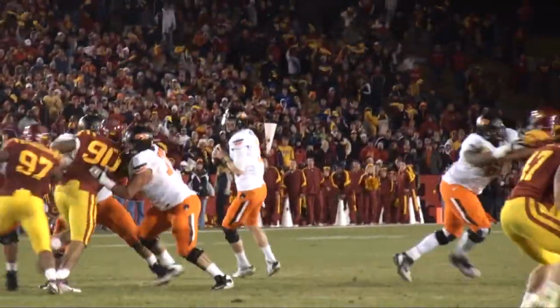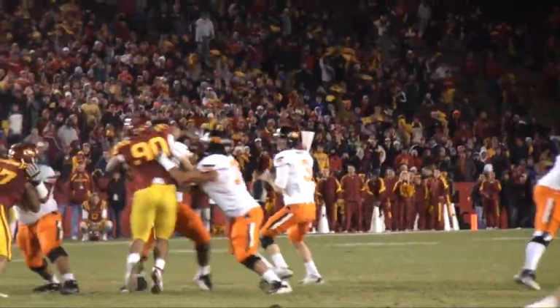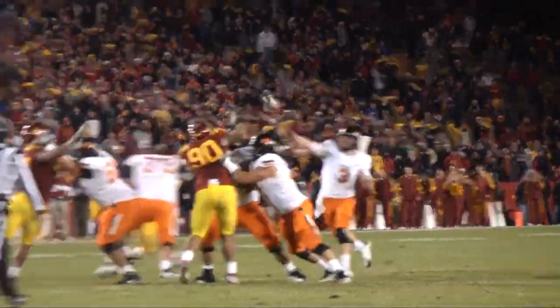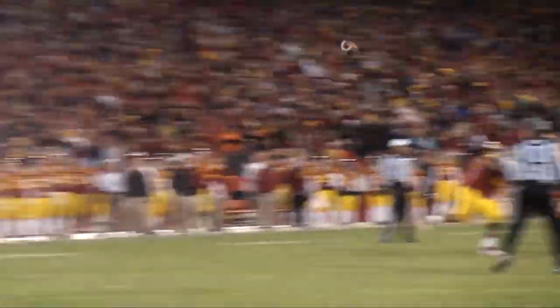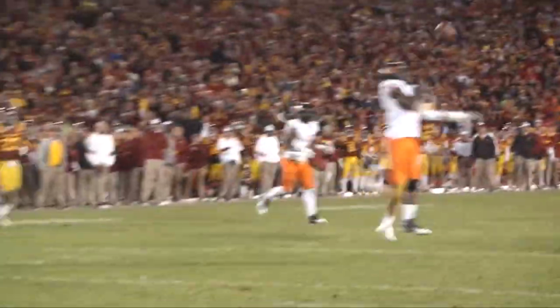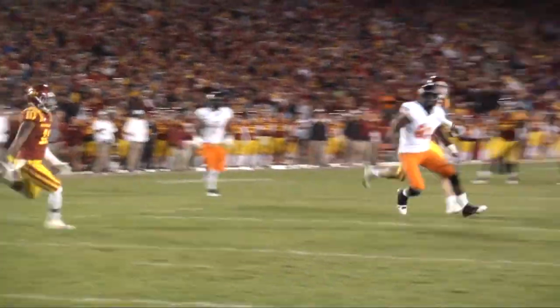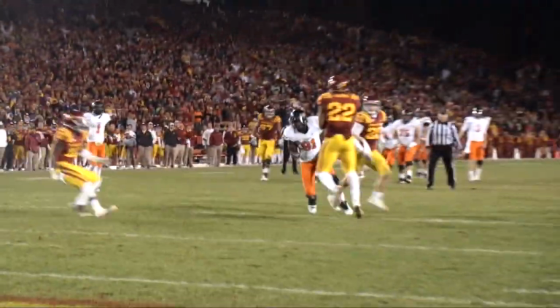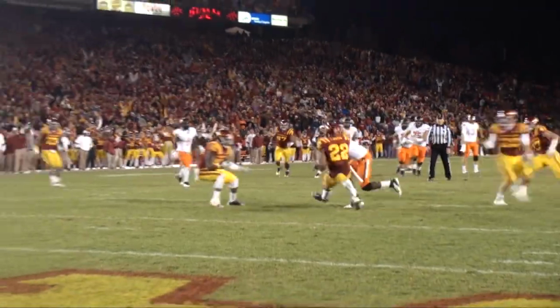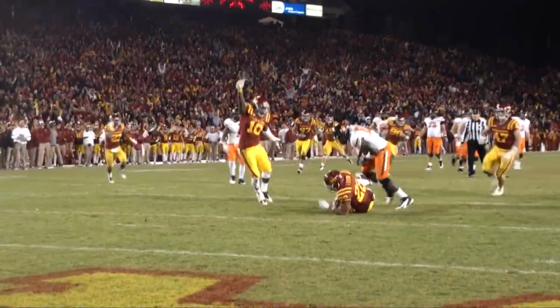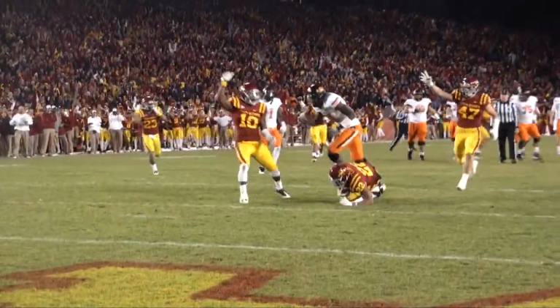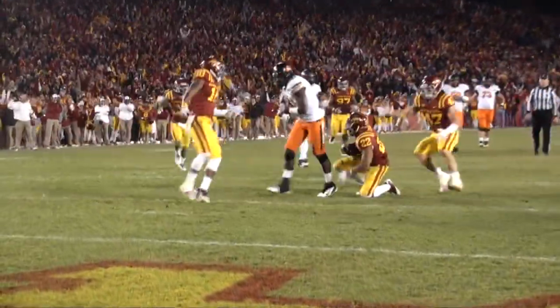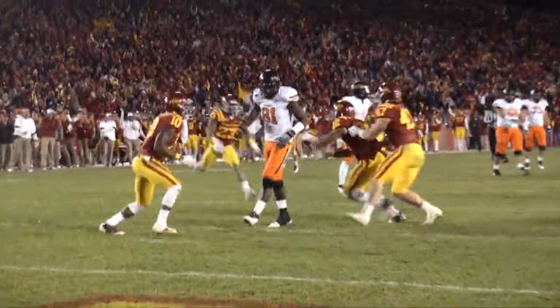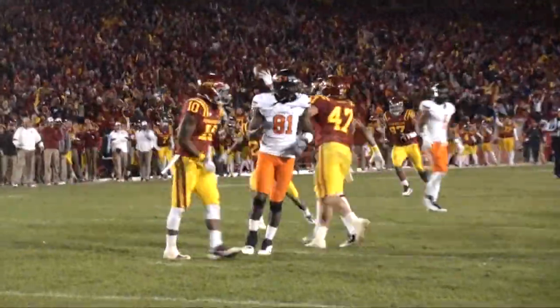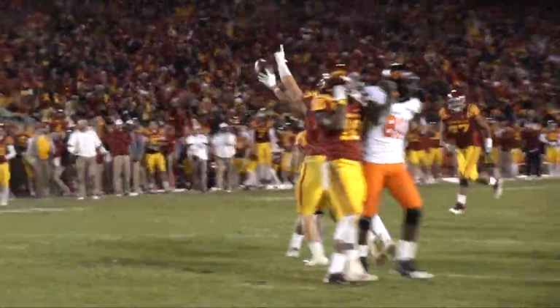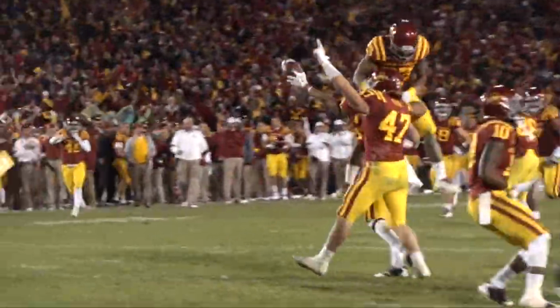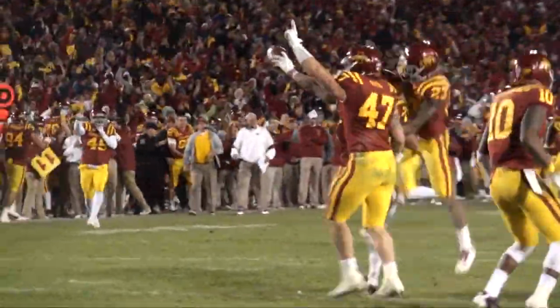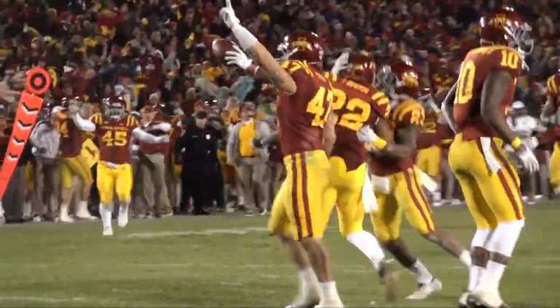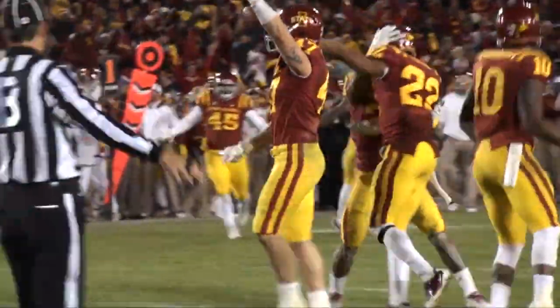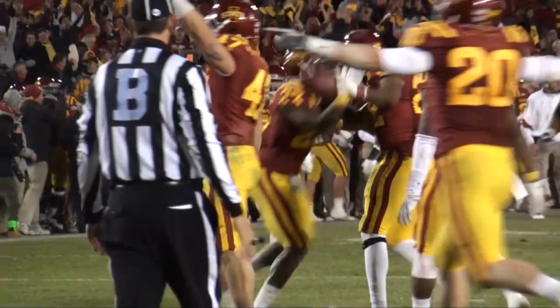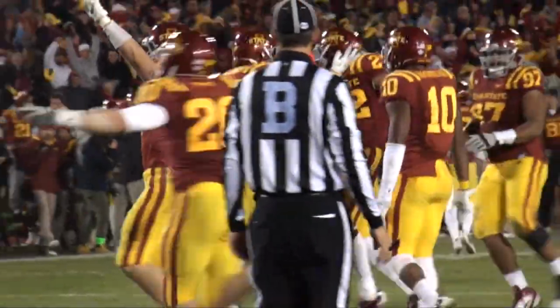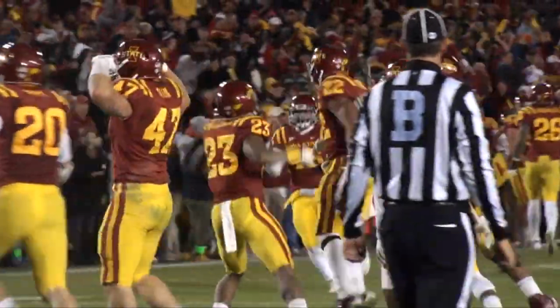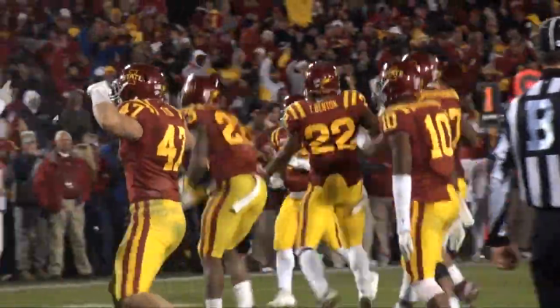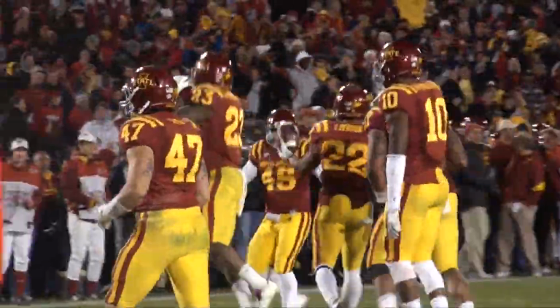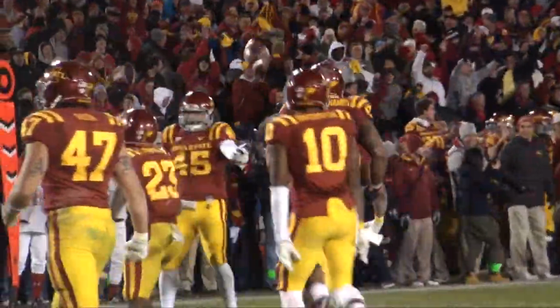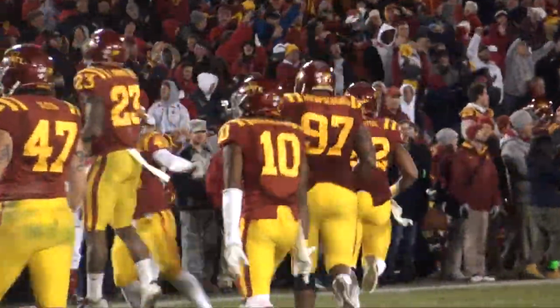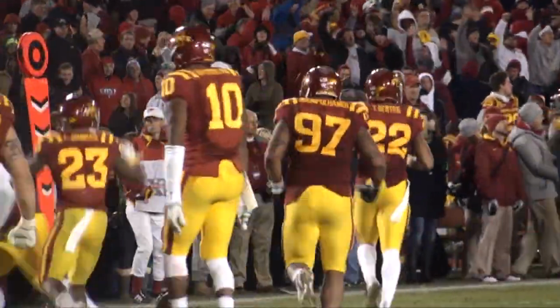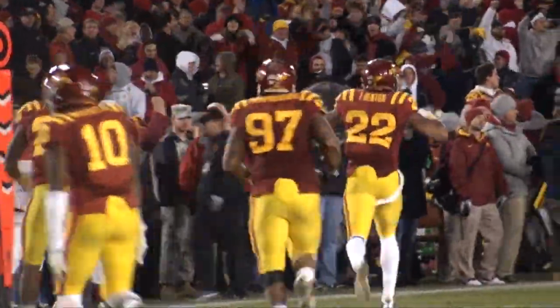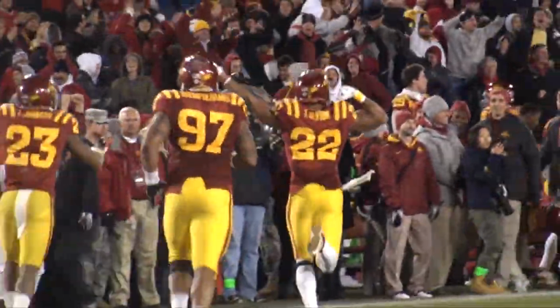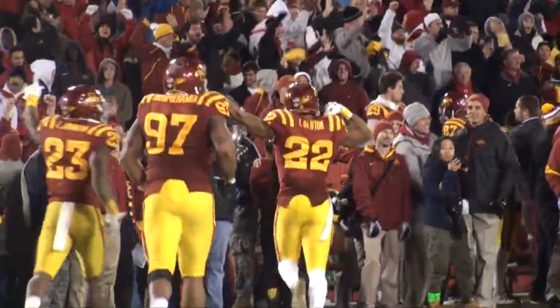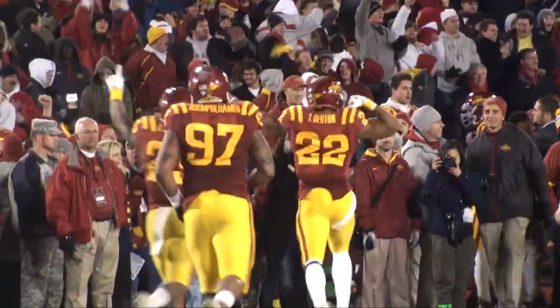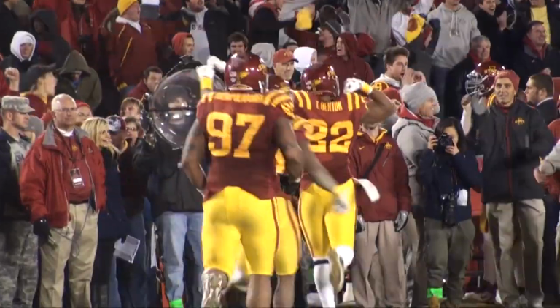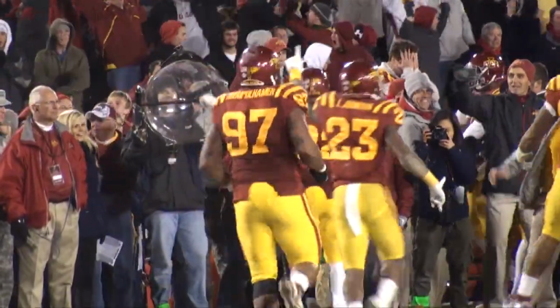Whedon drops to throw it, he delivers over the middle — deflected, and intercepted by Taron Benton! It was deflected, it was intended for Justin Blackman, but Taron Benton came up with the interception, and now Iowa State has the football!